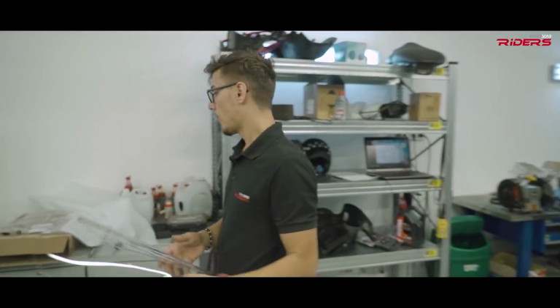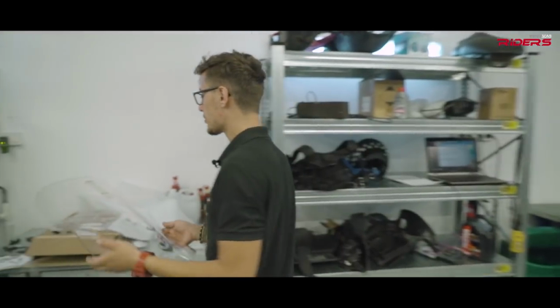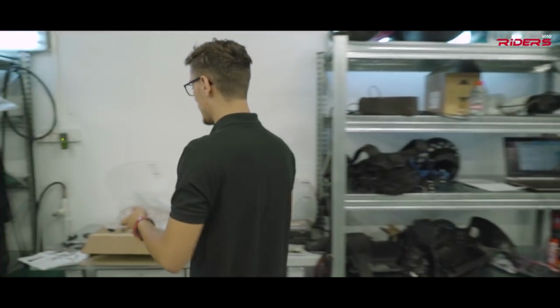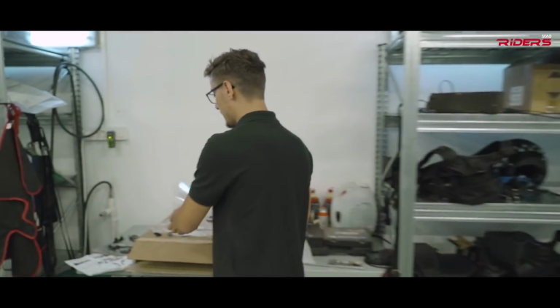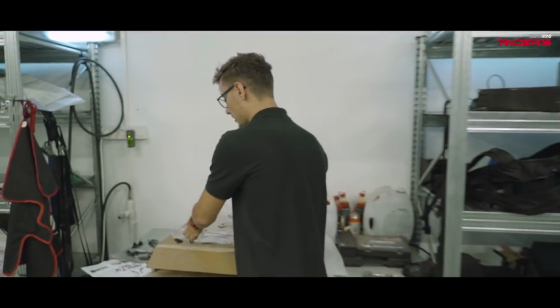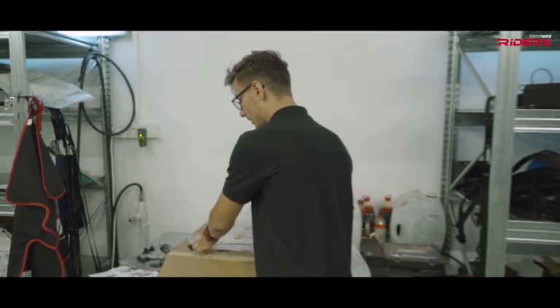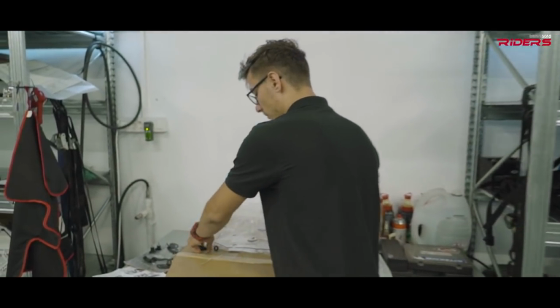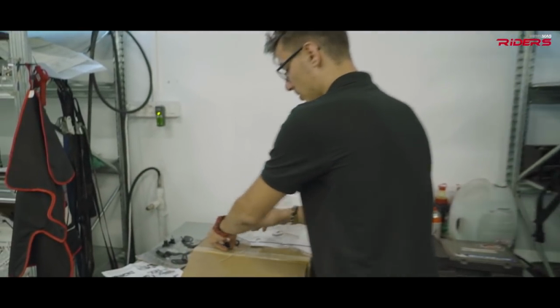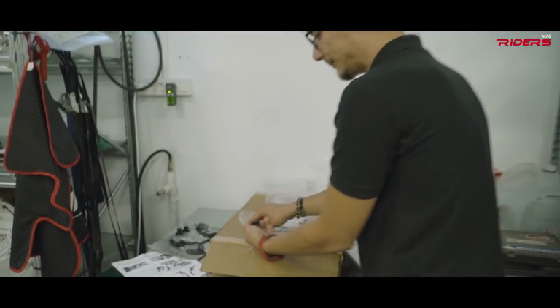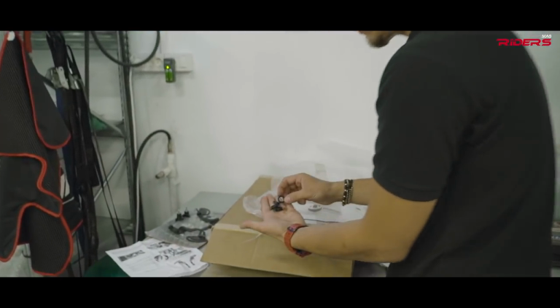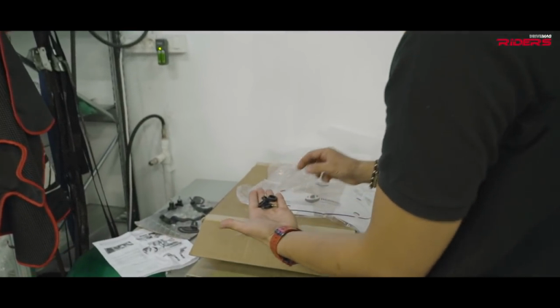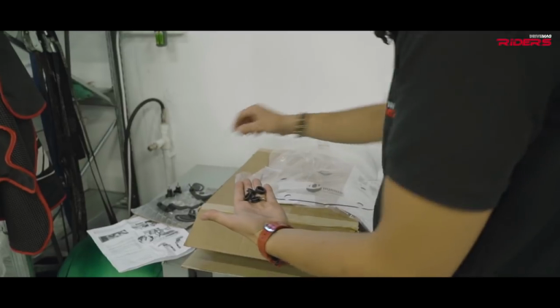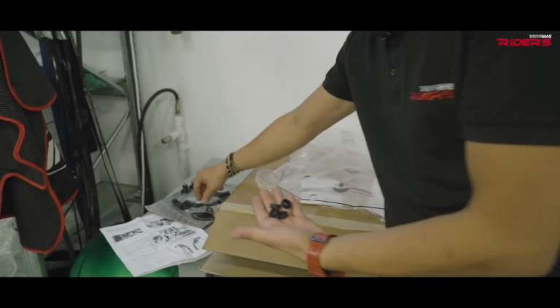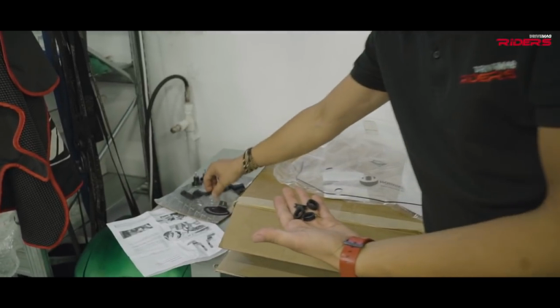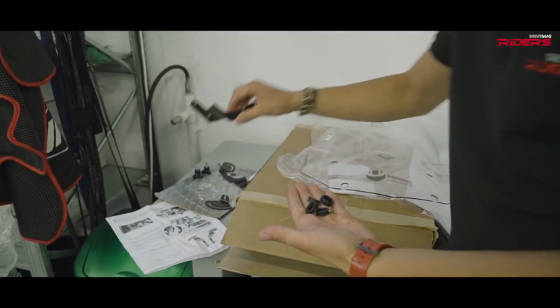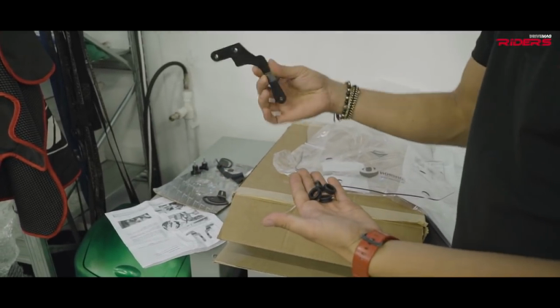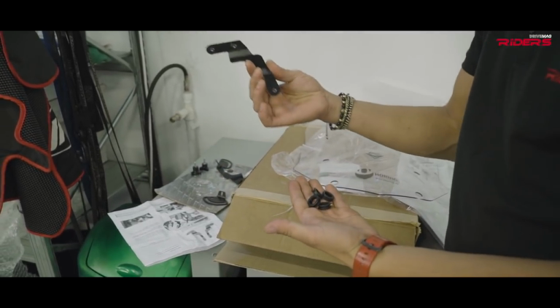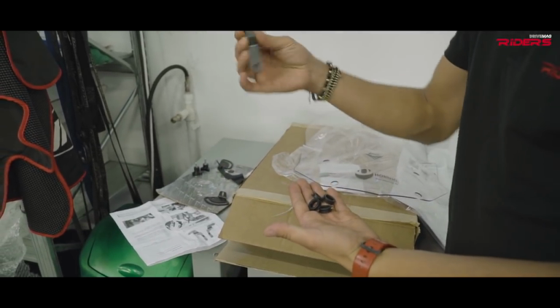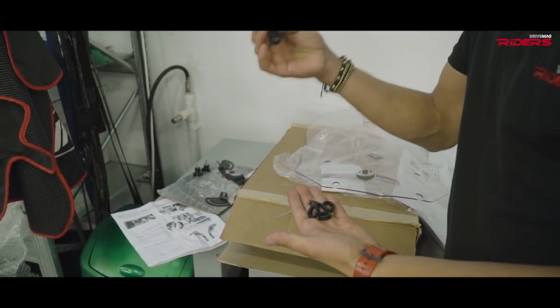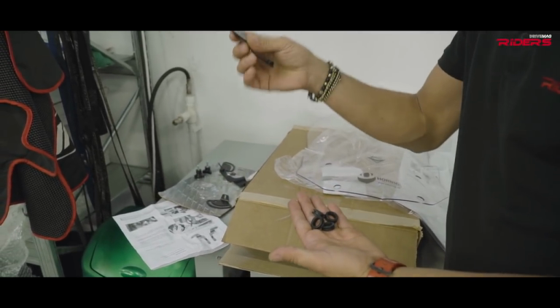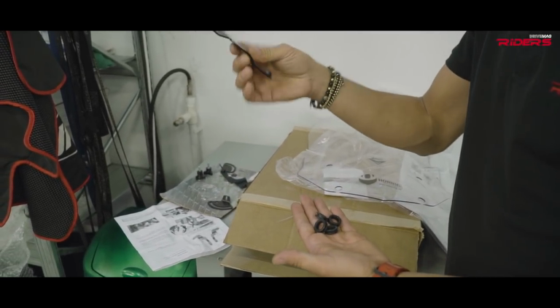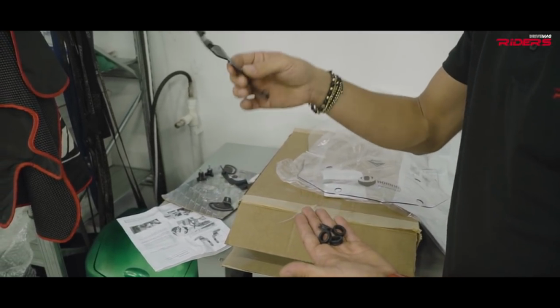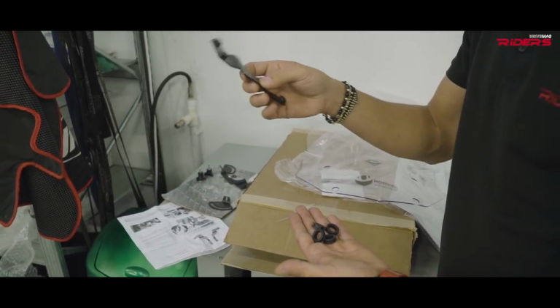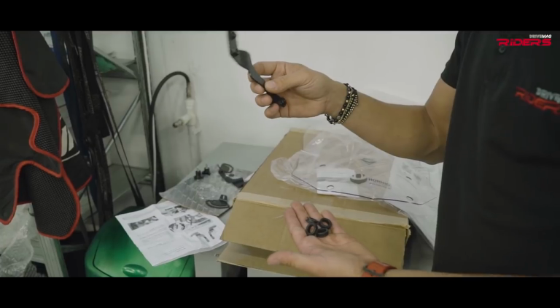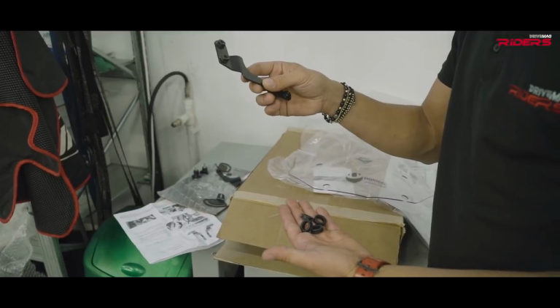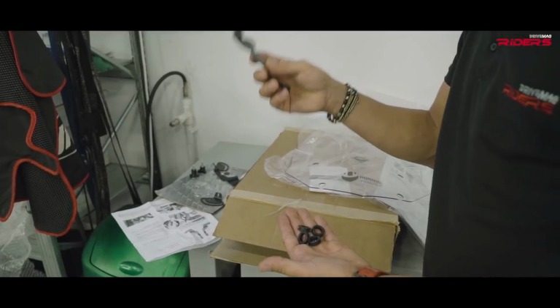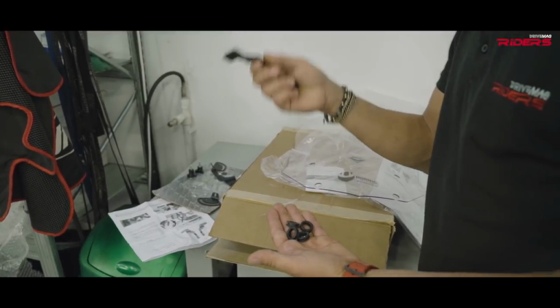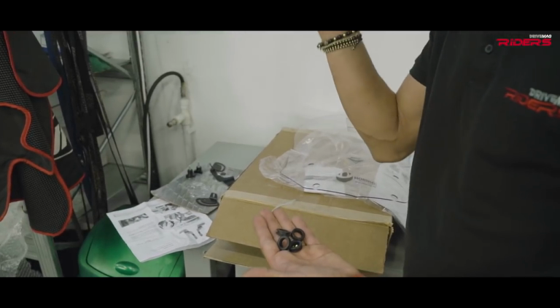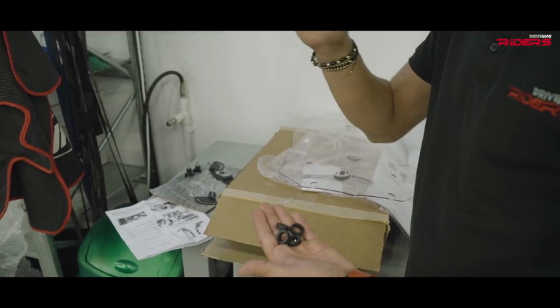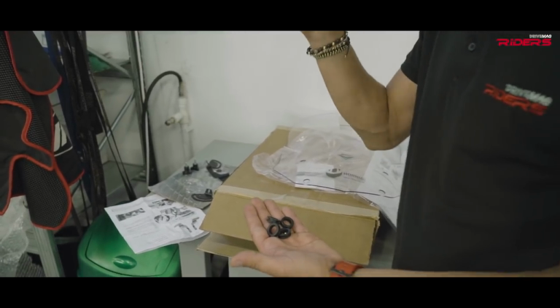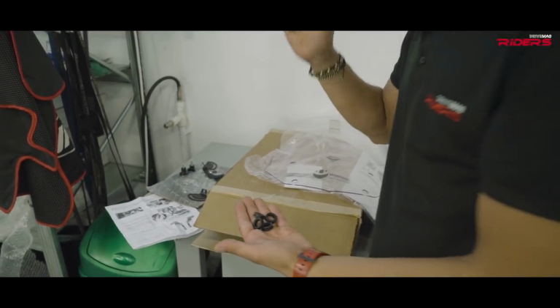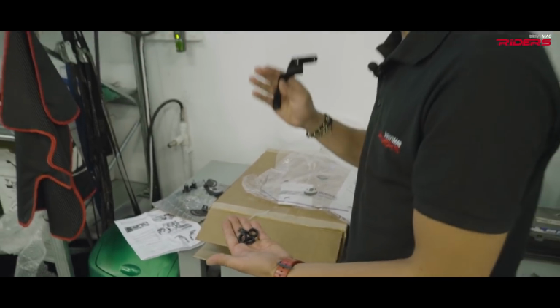Hornig also provided me with some rubber cushions for the windshield and an additional mounting piece that should keep the windshield from wobbling and cracking.